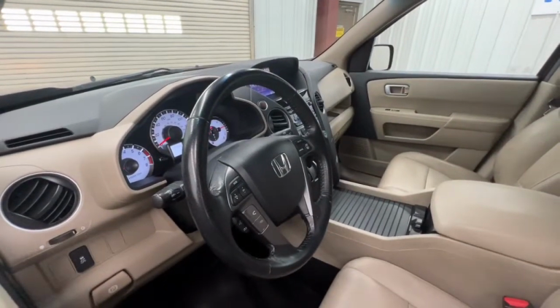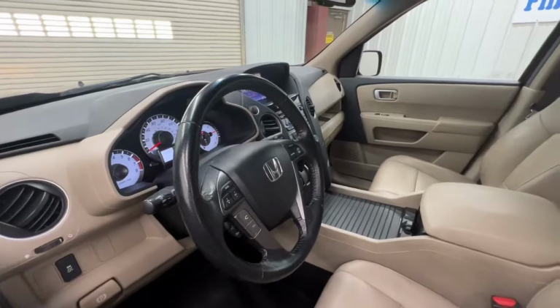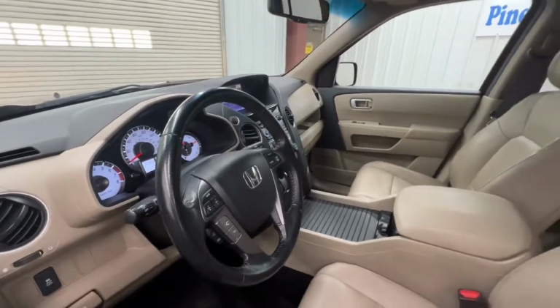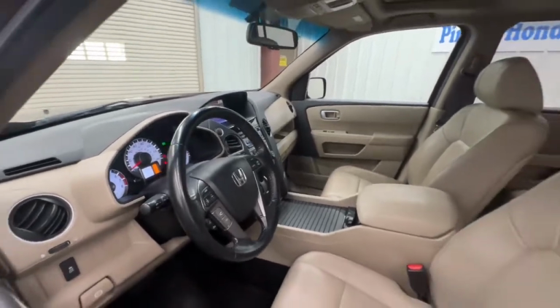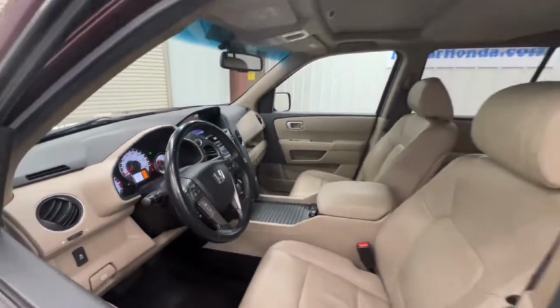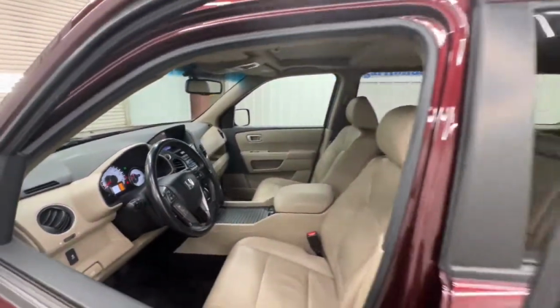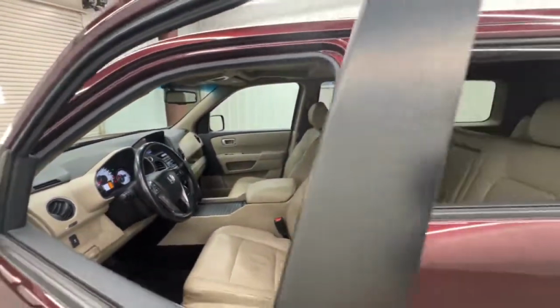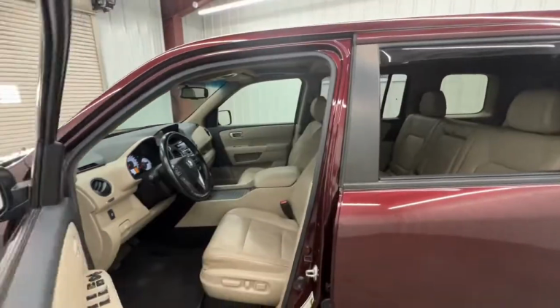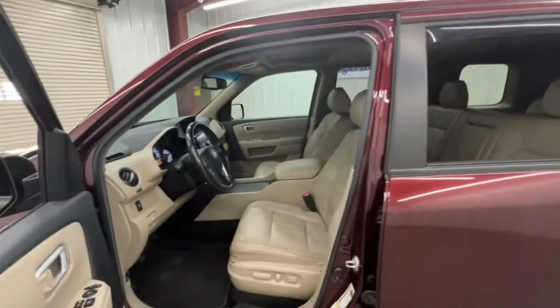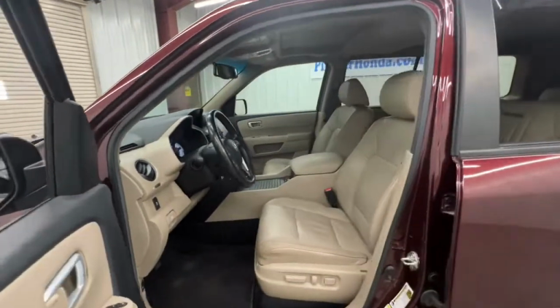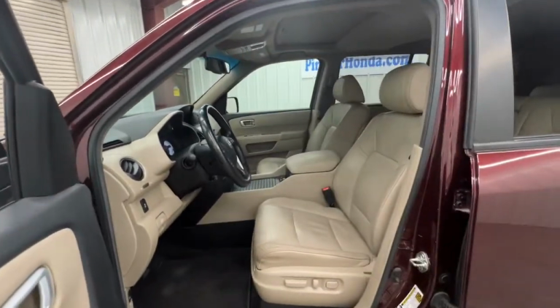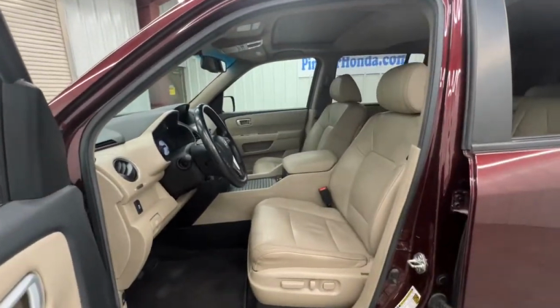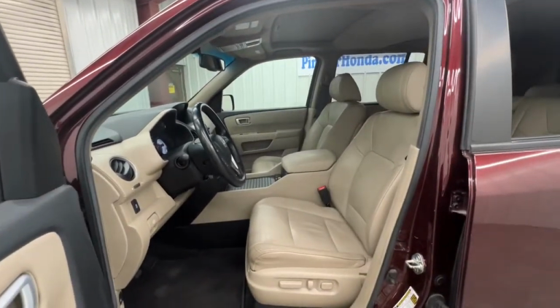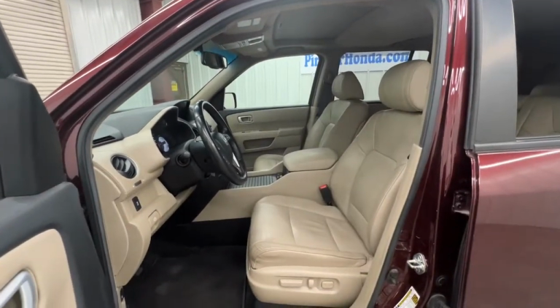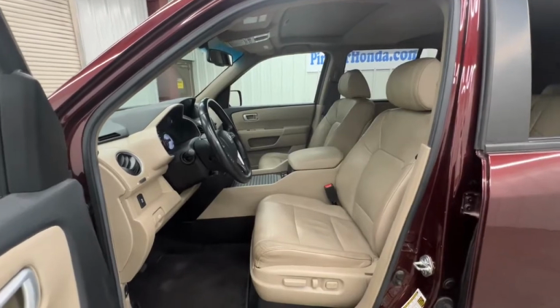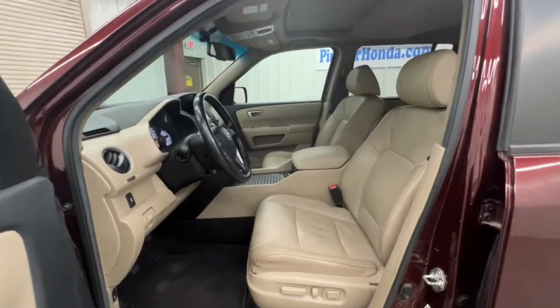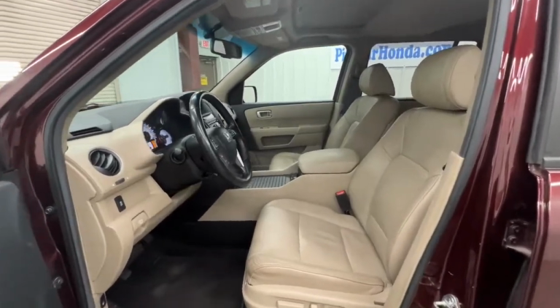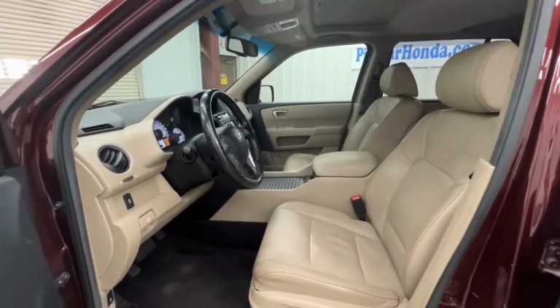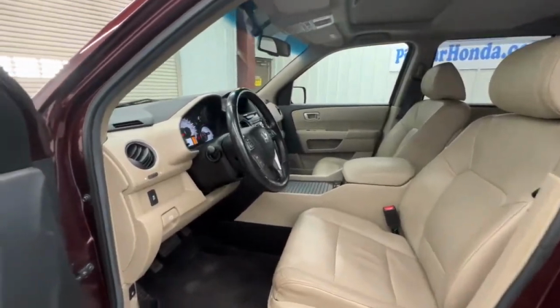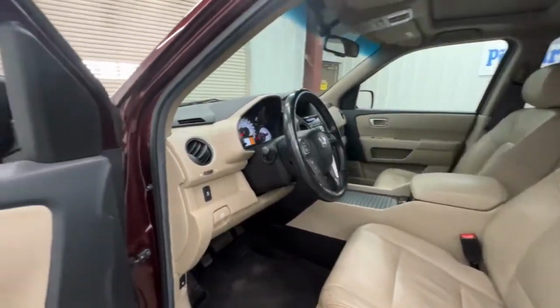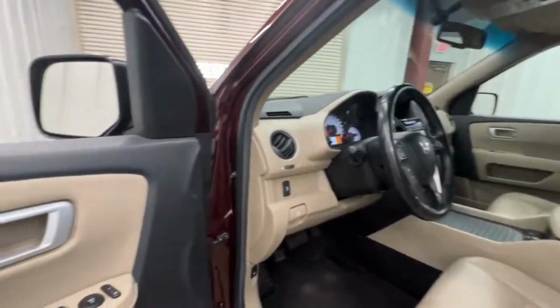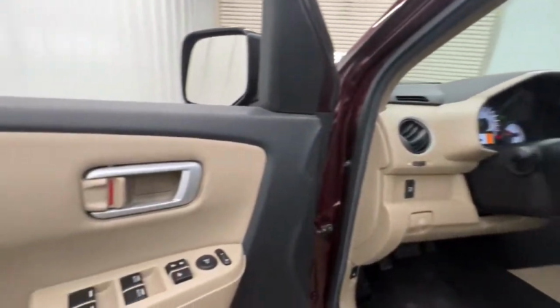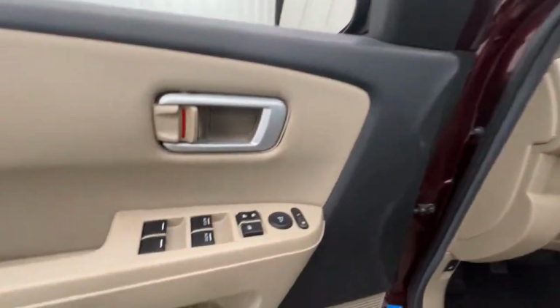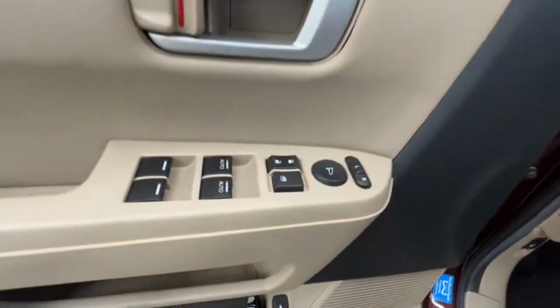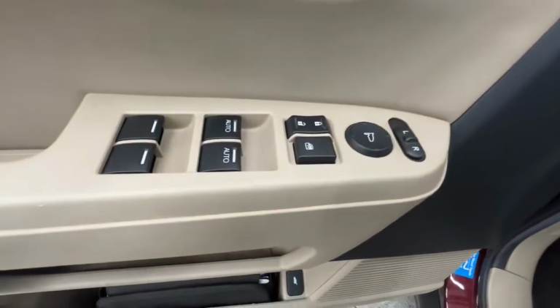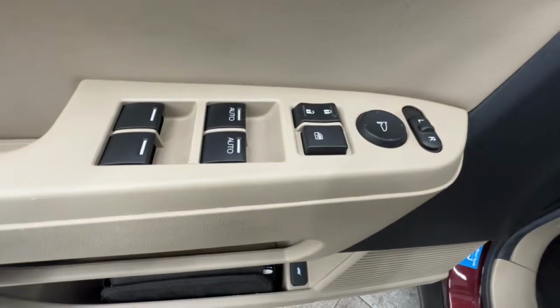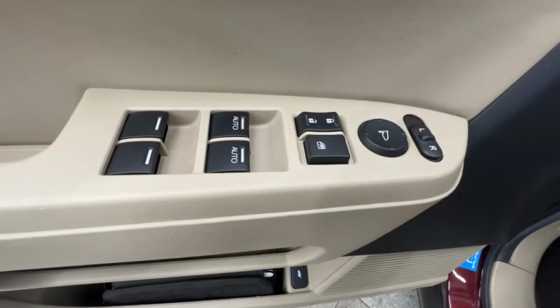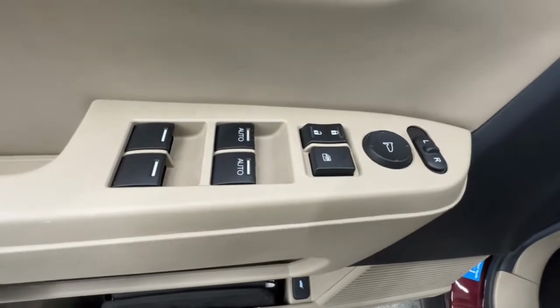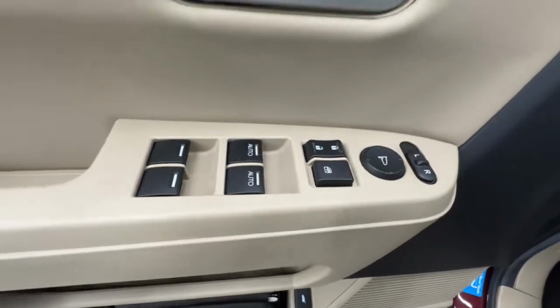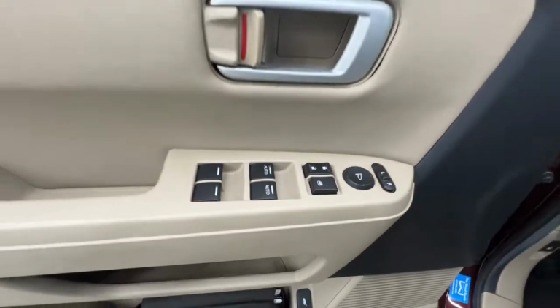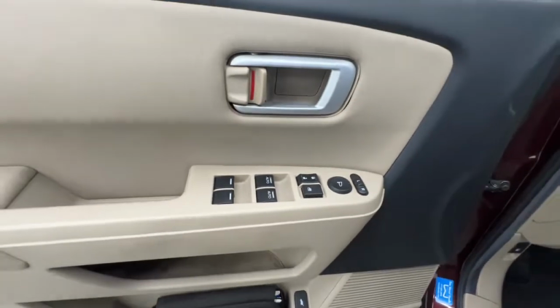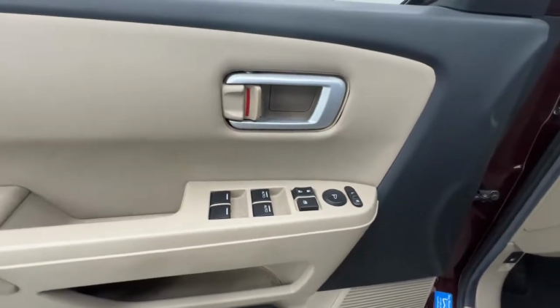With seating for up to eight passengers, a comfortable and spacious cabin, and the latest connectivity technology, it has everything you need to power your adventures. The following are some of this vehicle's highlighted options.